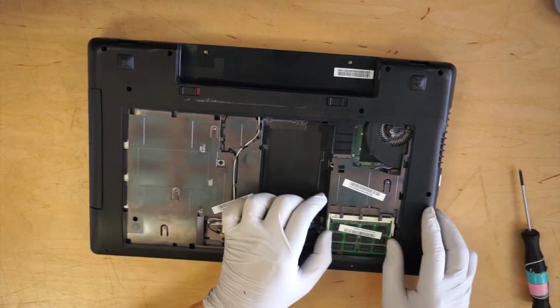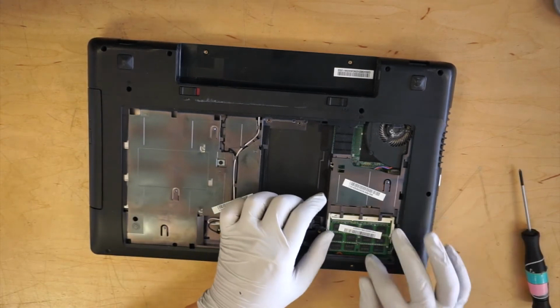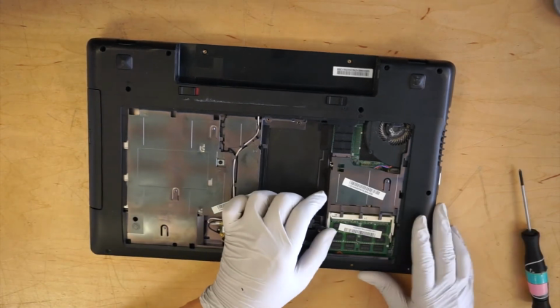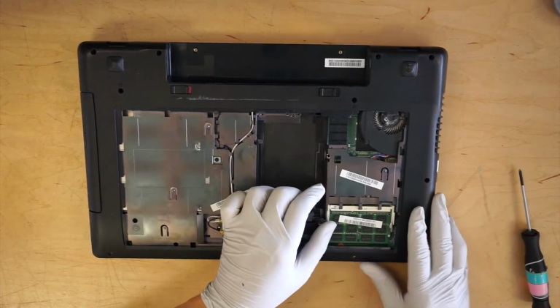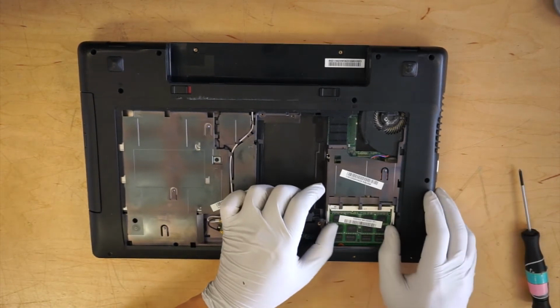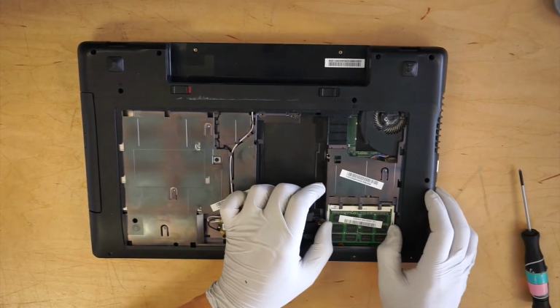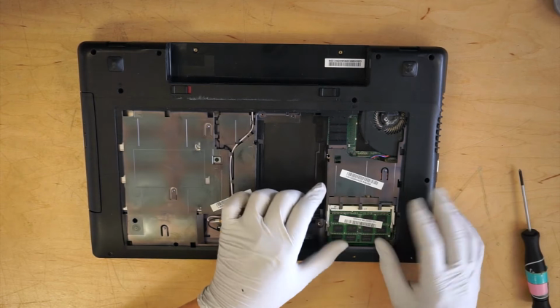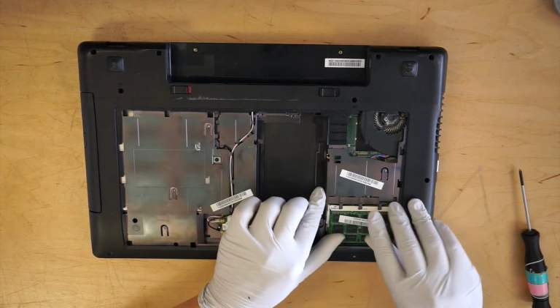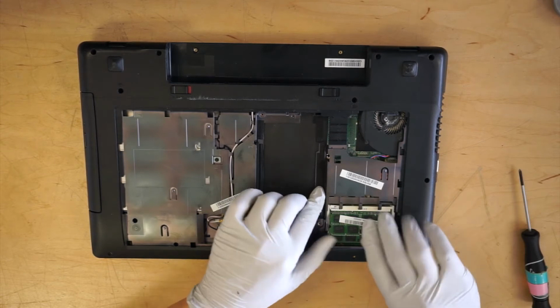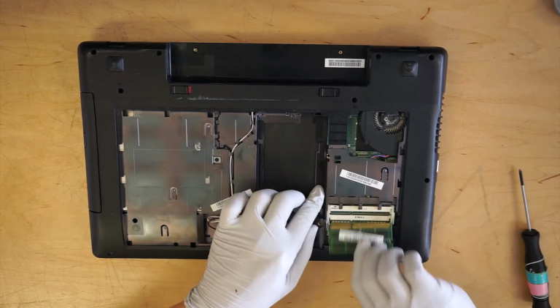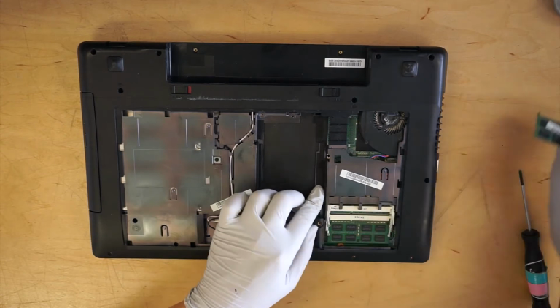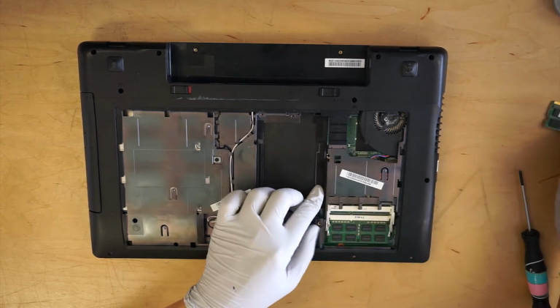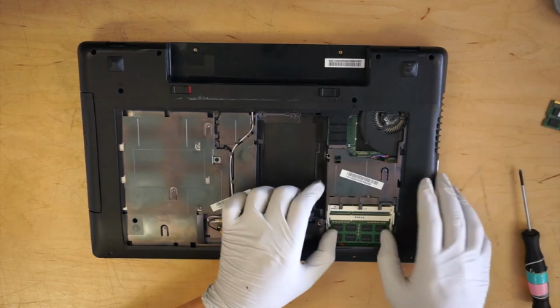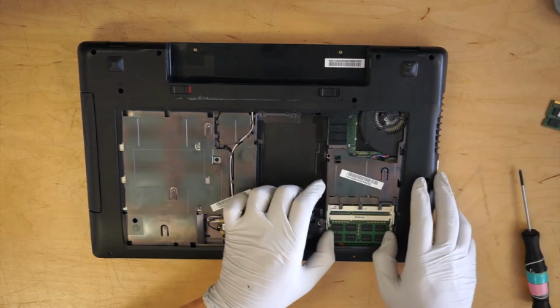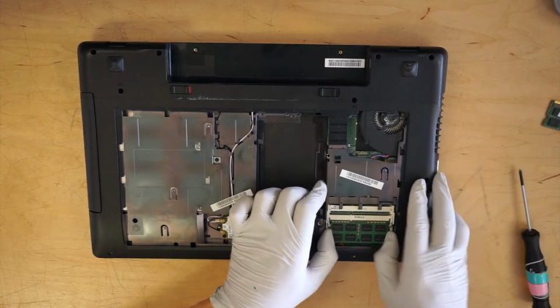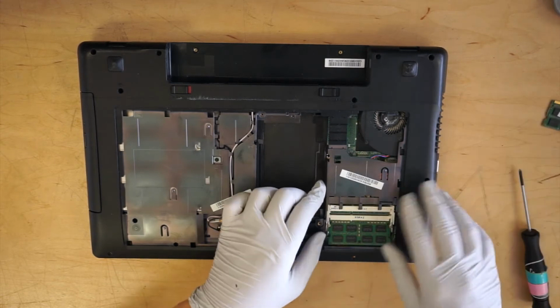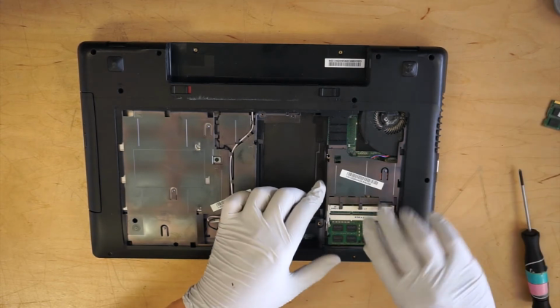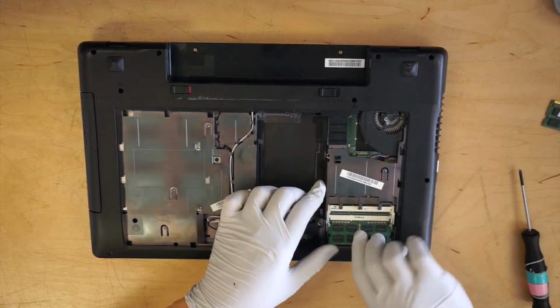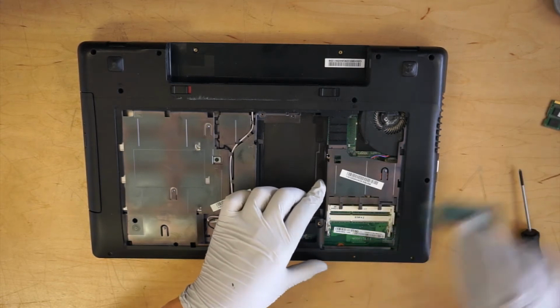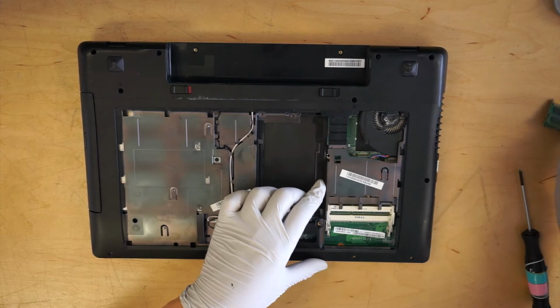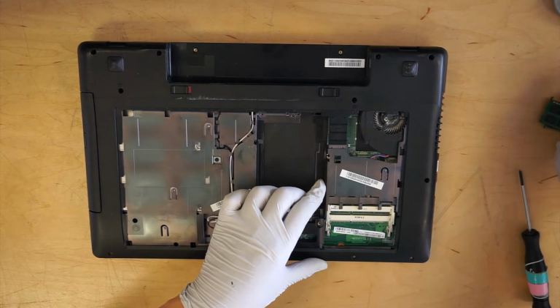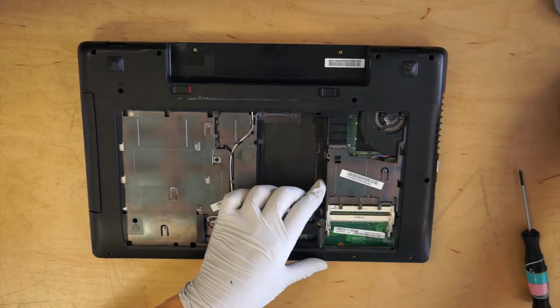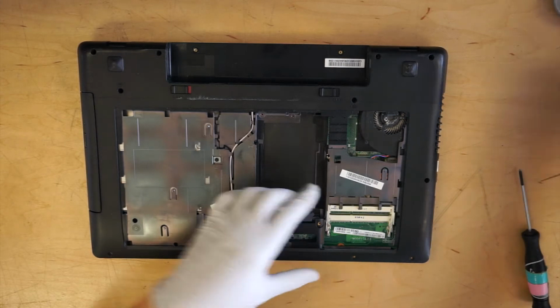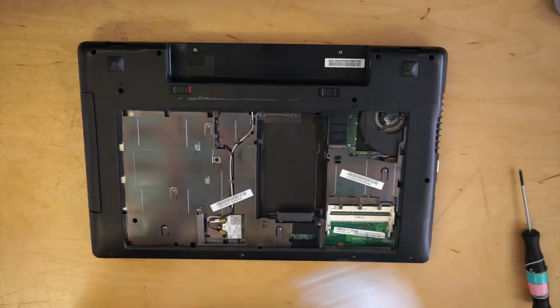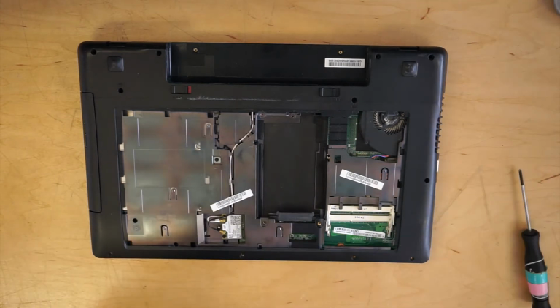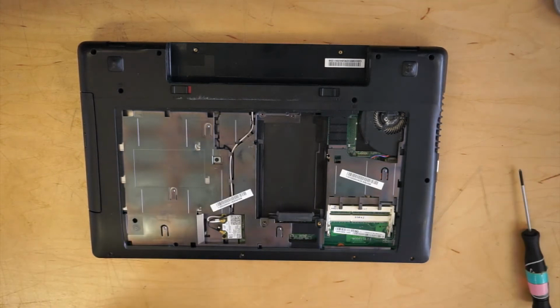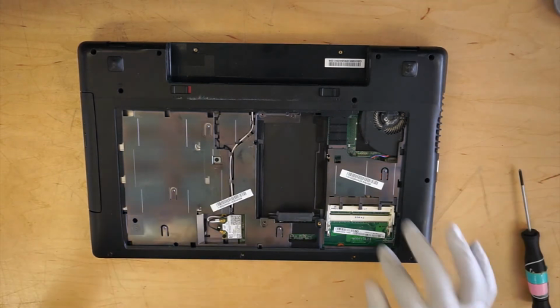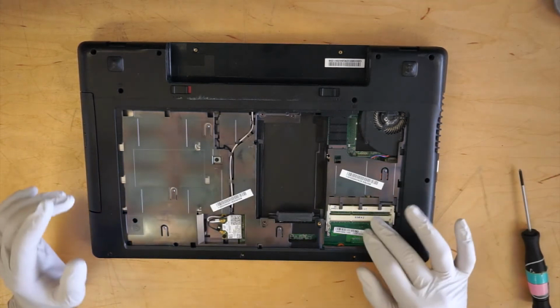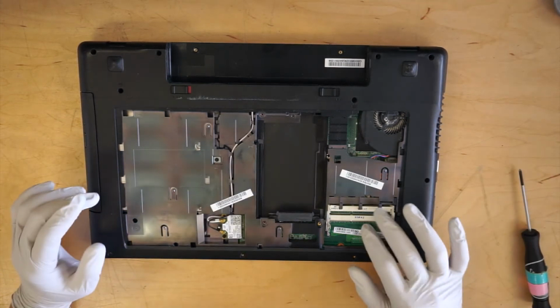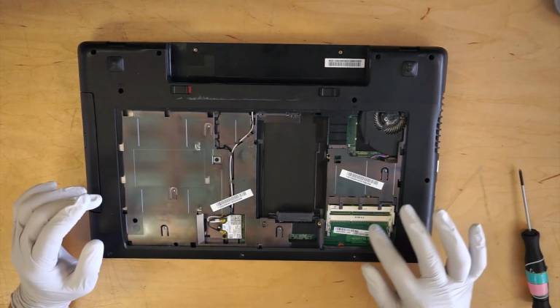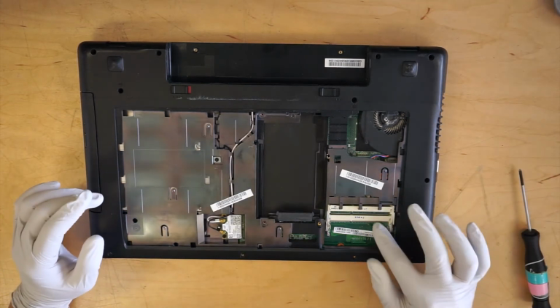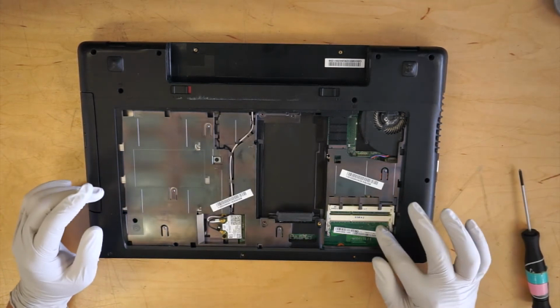These are the two RAM sticks. If you want to increase the RAM right now, this one here is 2GB and 4GB. If you want to increase to 4 and 4, which is 8GB, you can do that by adding more RAM on here.